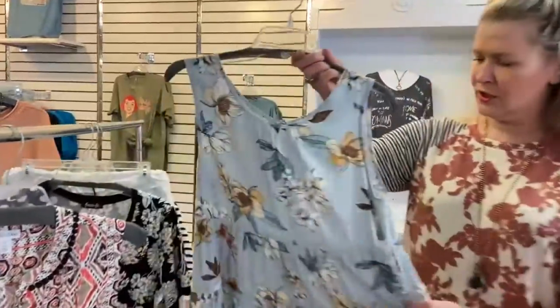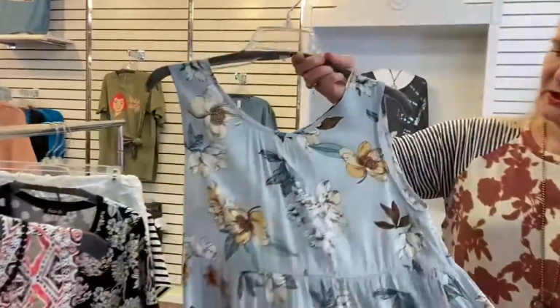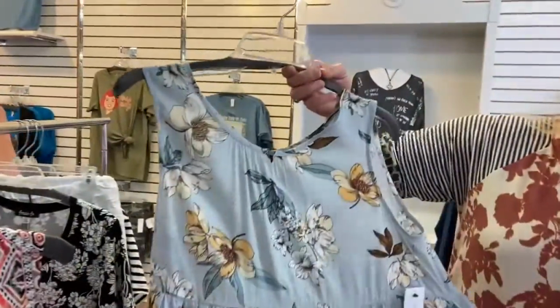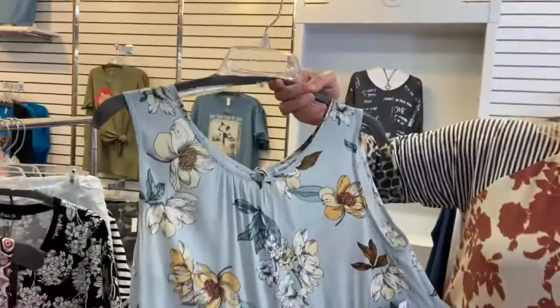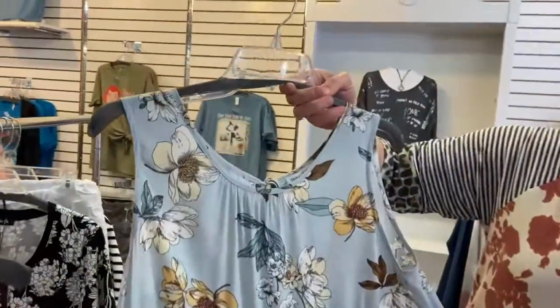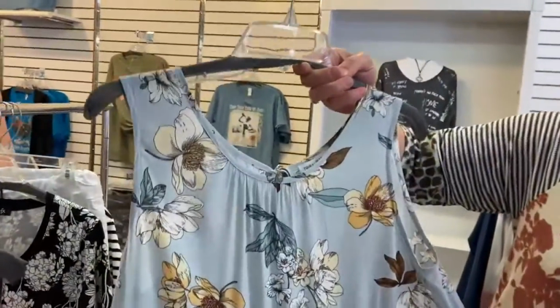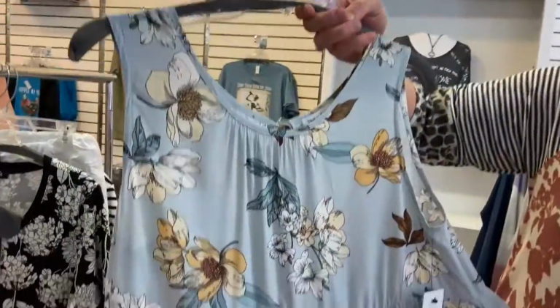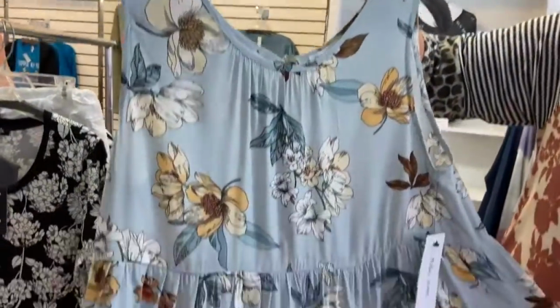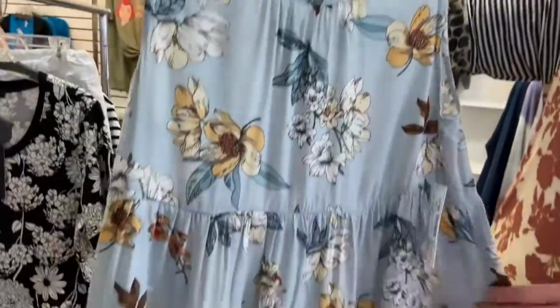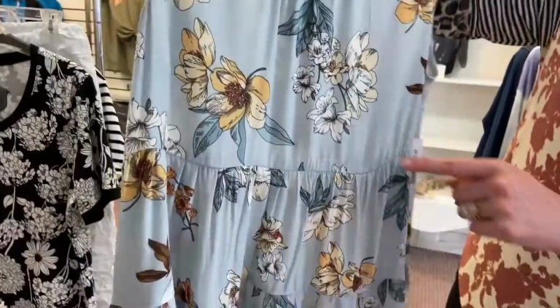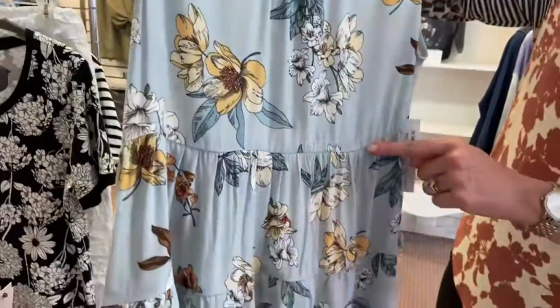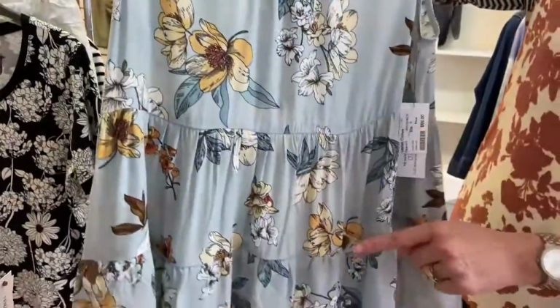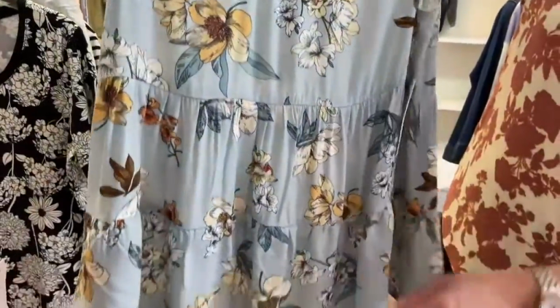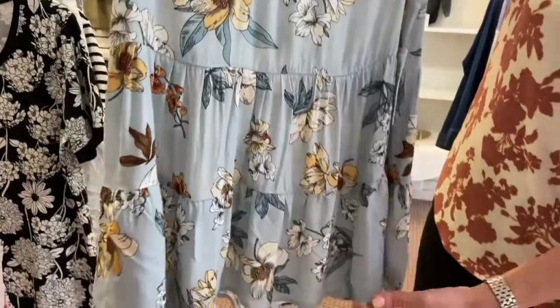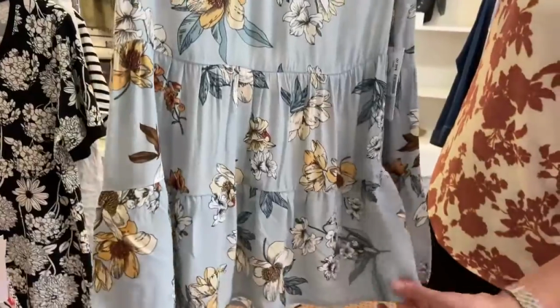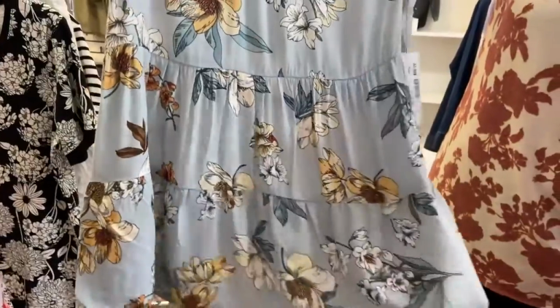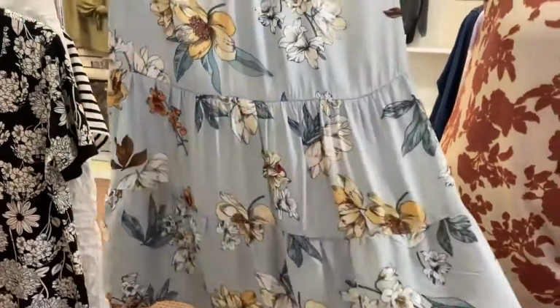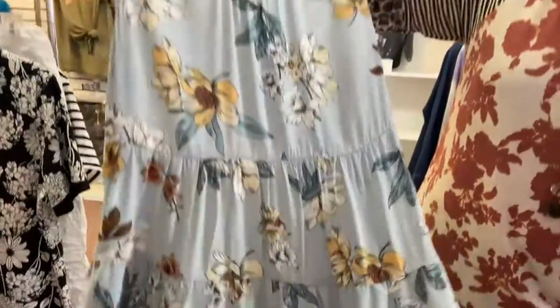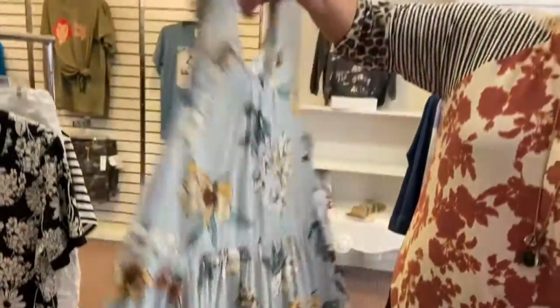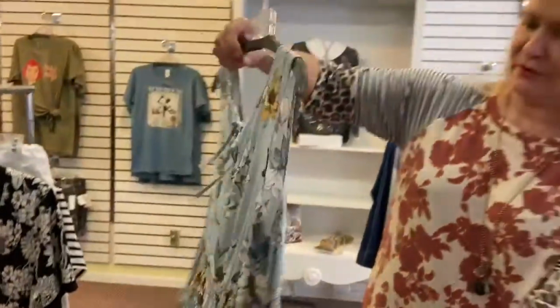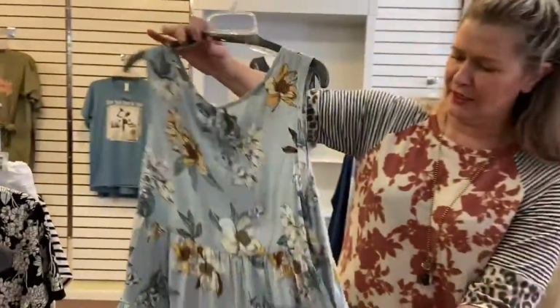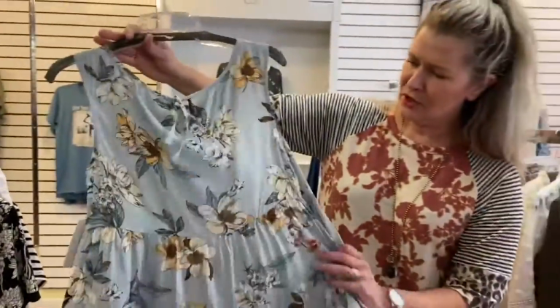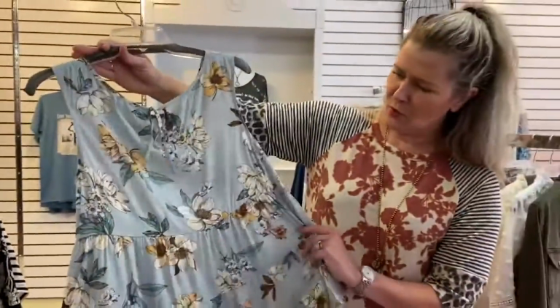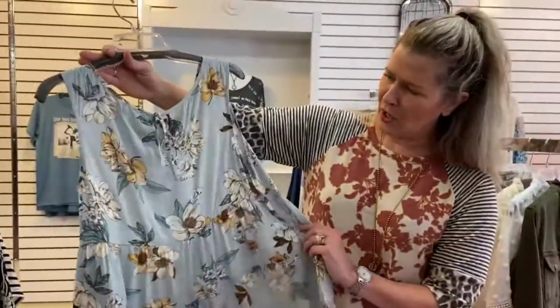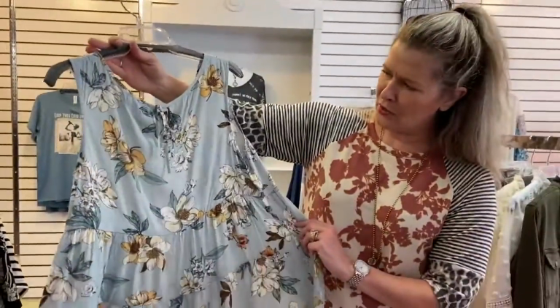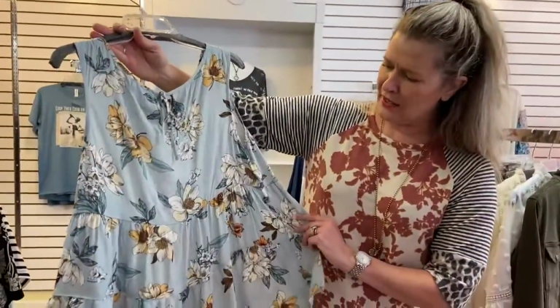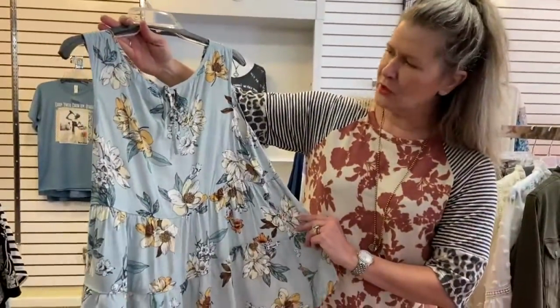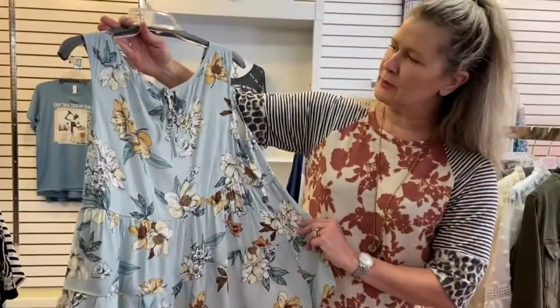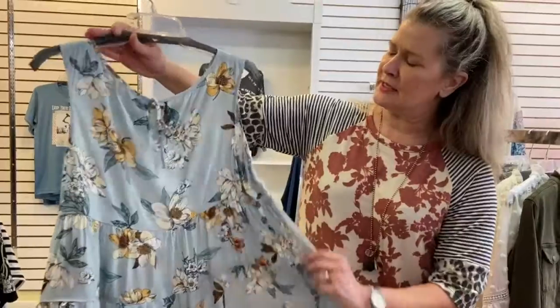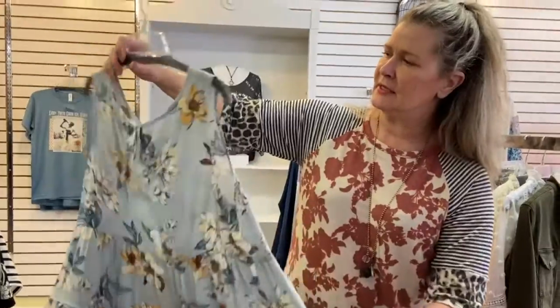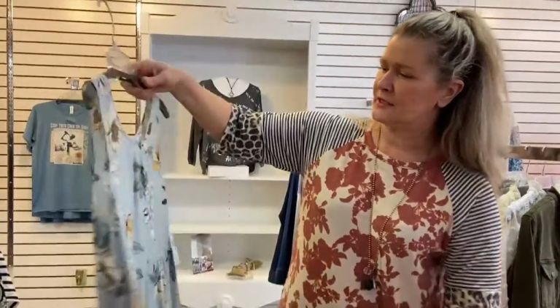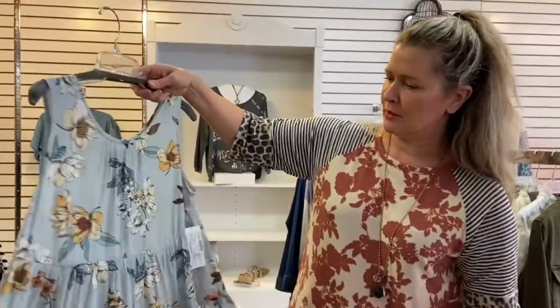Another cute little top from Tribal — this one's got a couple little ruffles and tiers at the bottom. It's definitely looser fitting, so it won't hug you and gives you a little space in these hot summer months so you're not all sweaty.